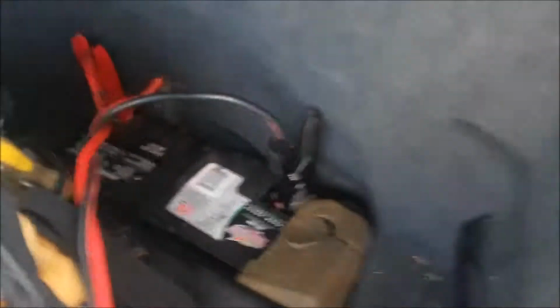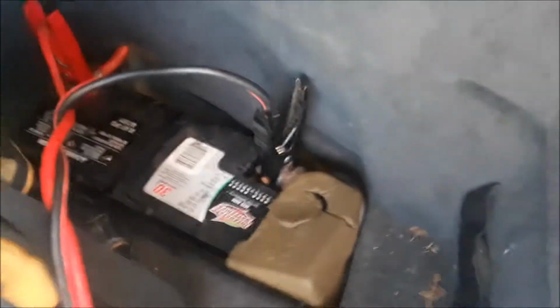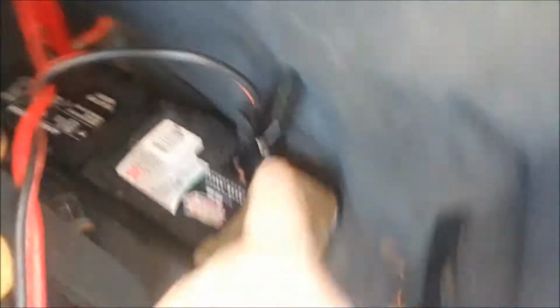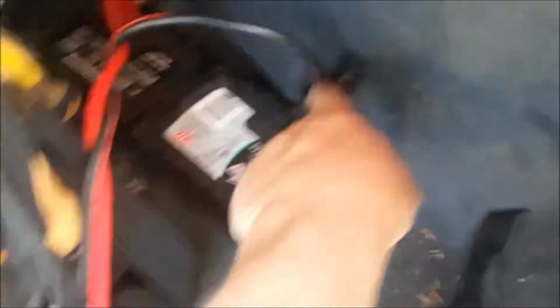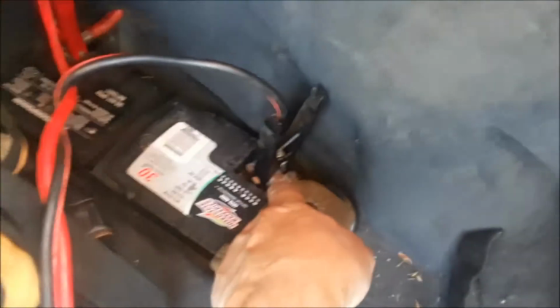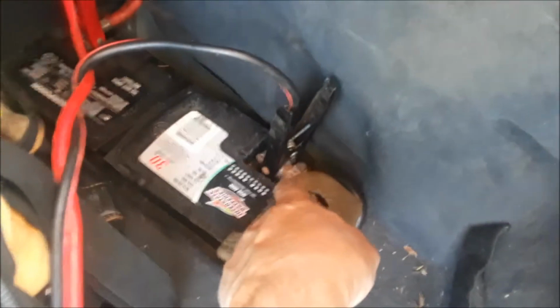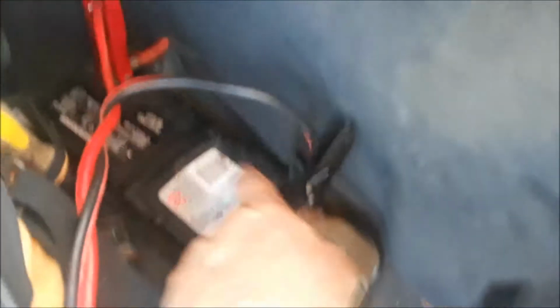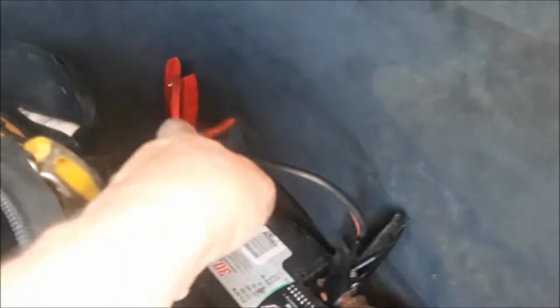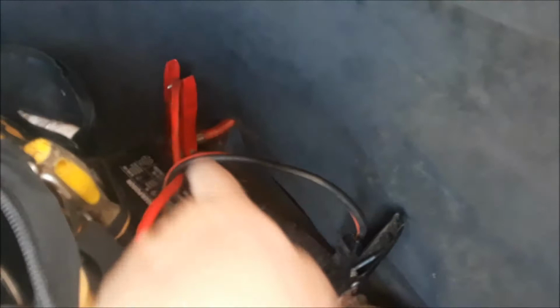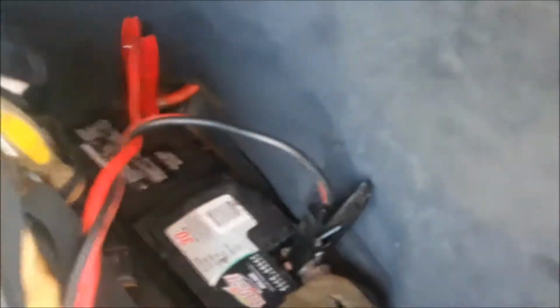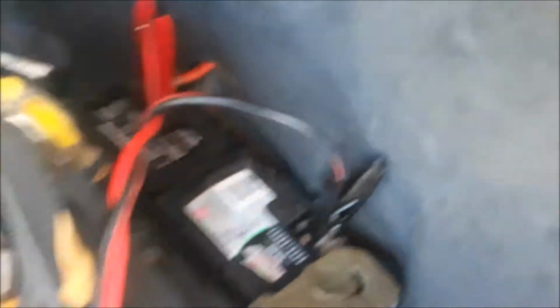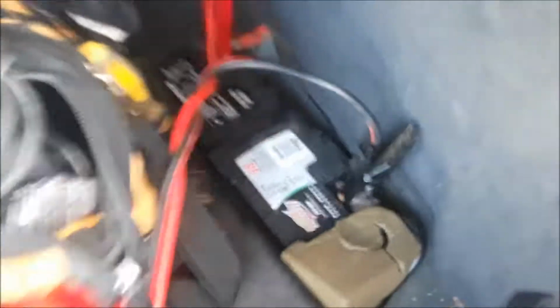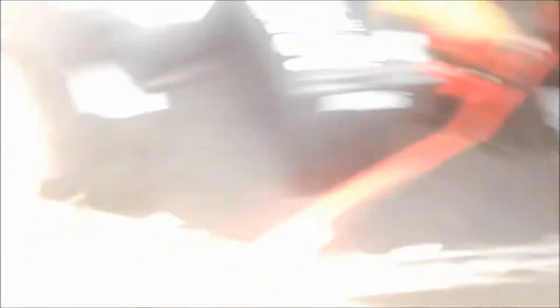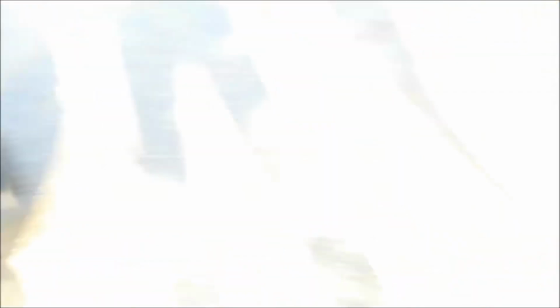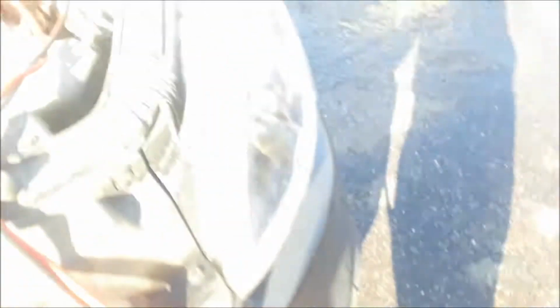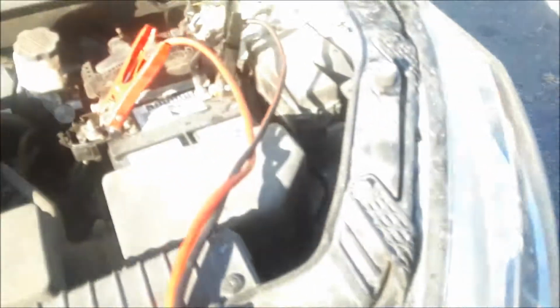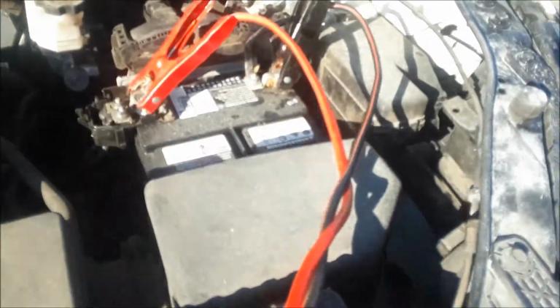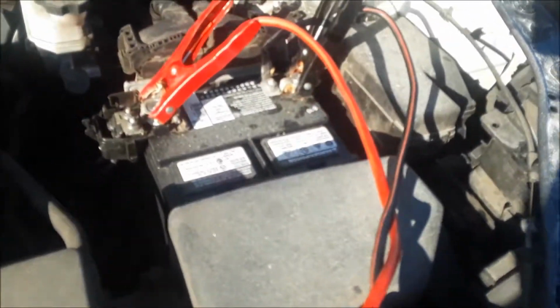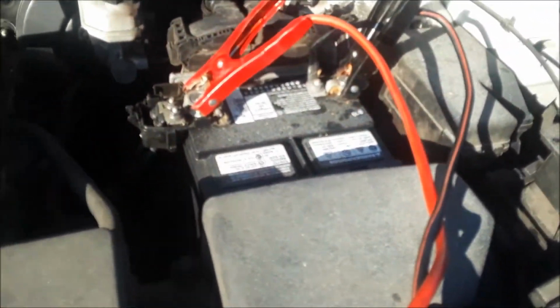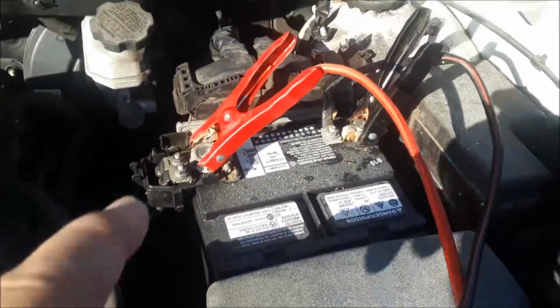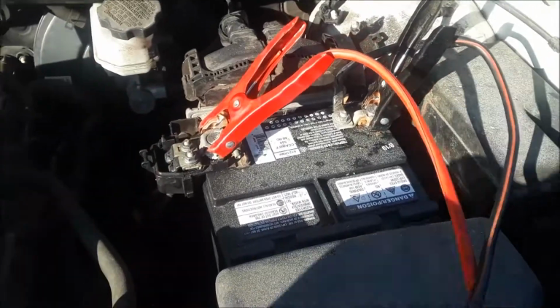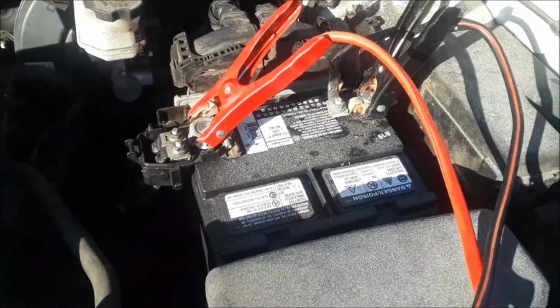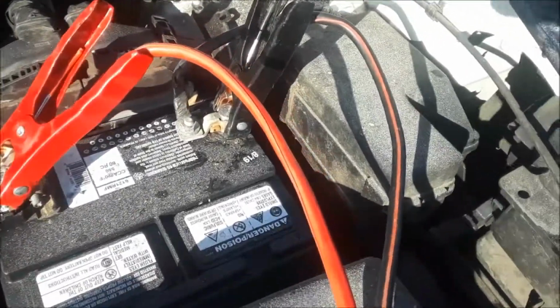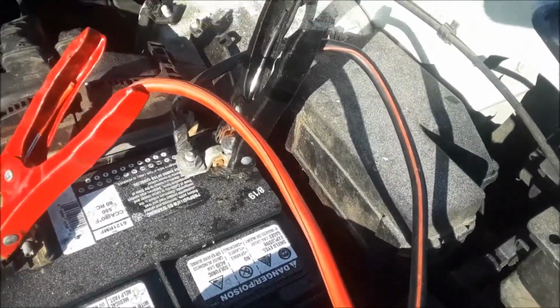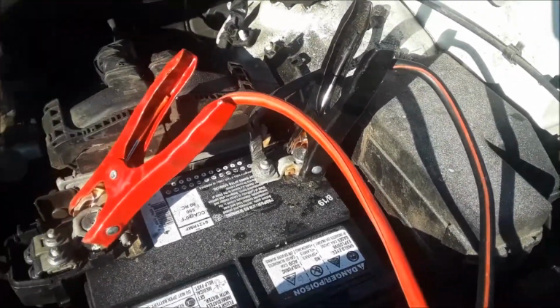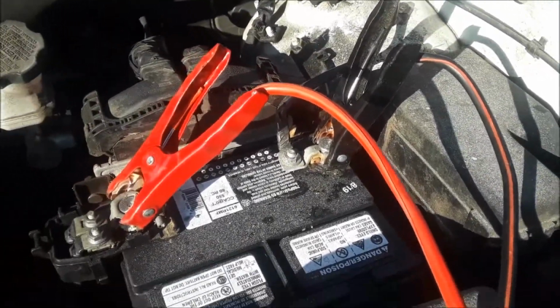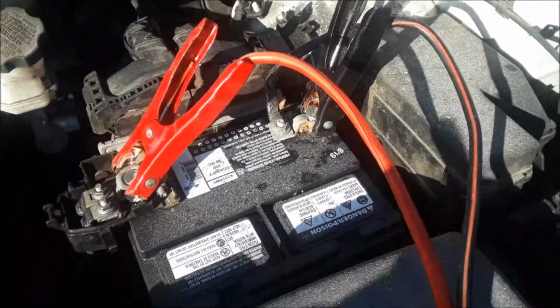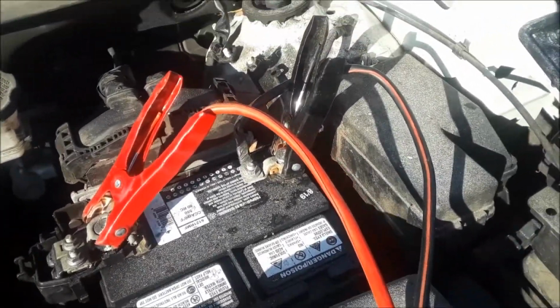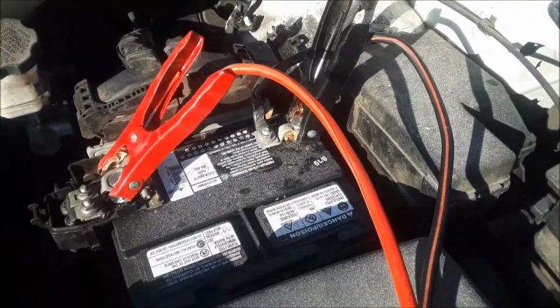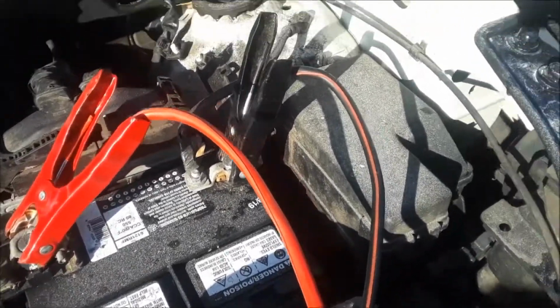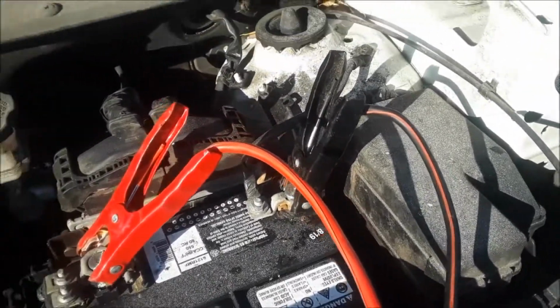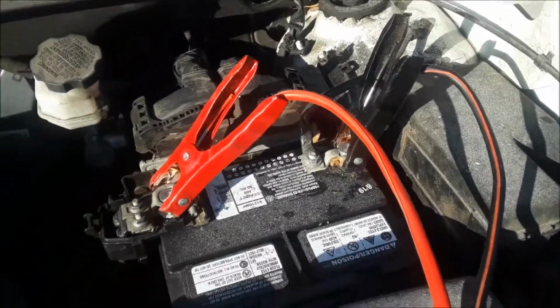So we hook the black wire to the negative, red to the positive — make sure they don't touch. And then when you put them on this car, you want red to positive and black to negative. You can also use a ground piece of metal for ground.